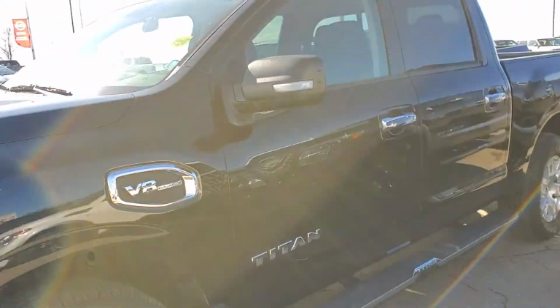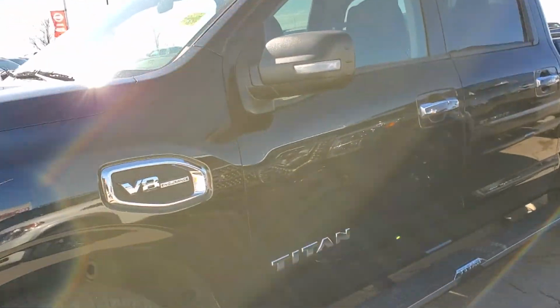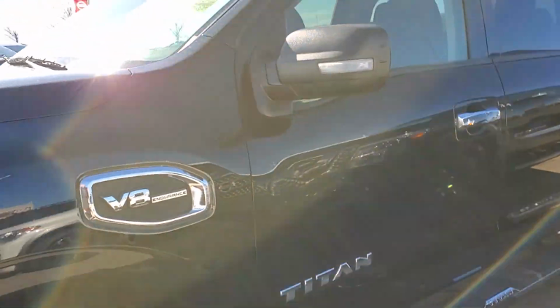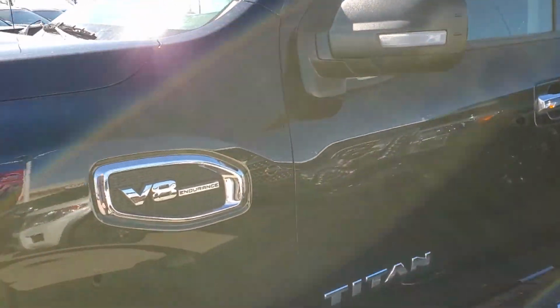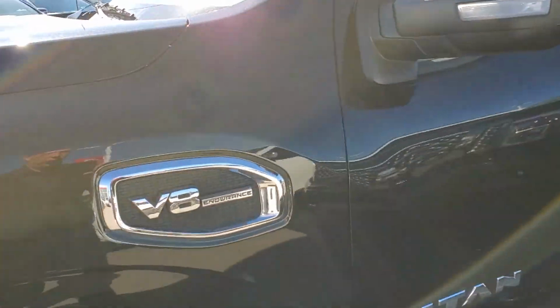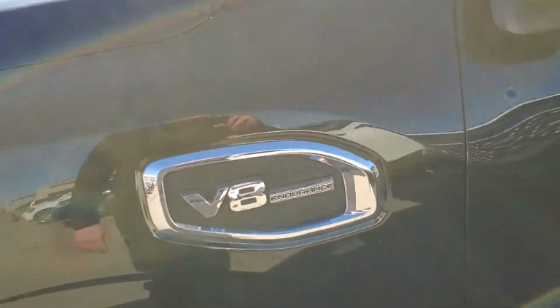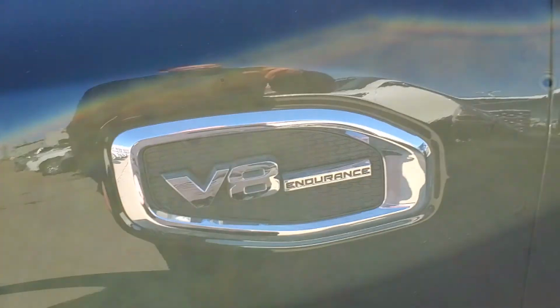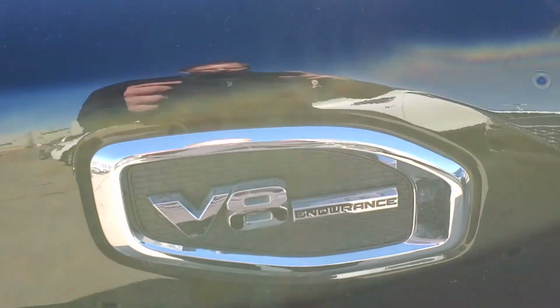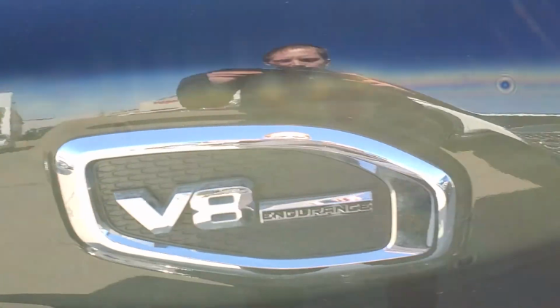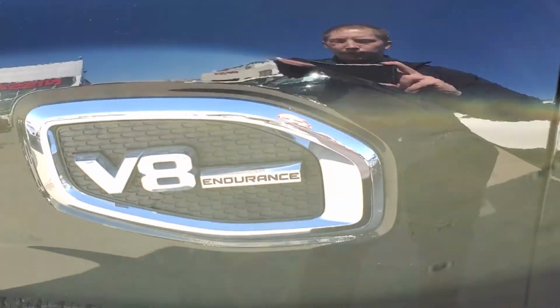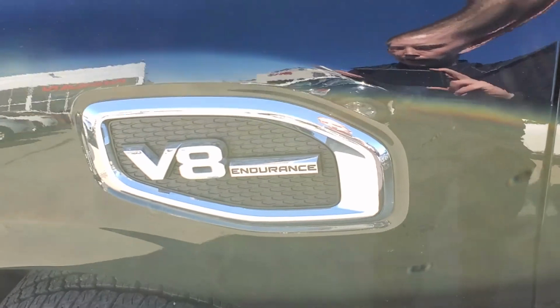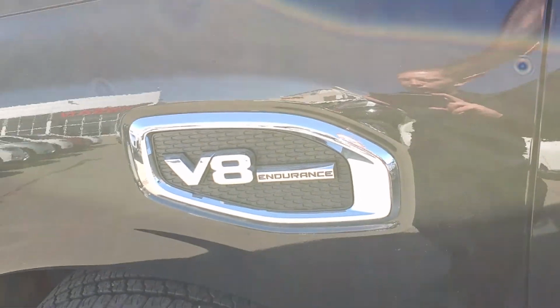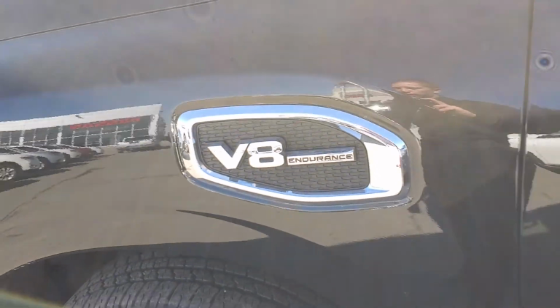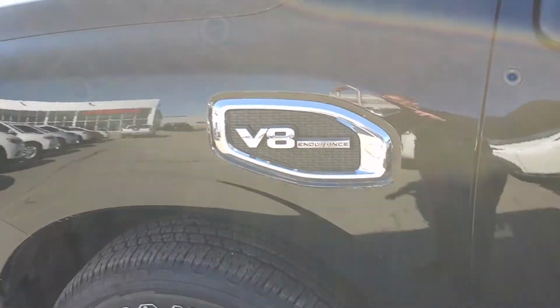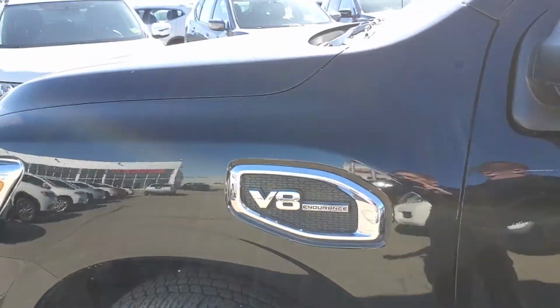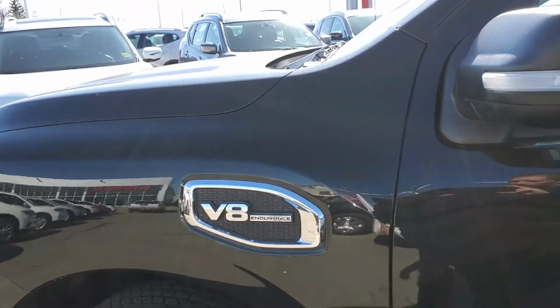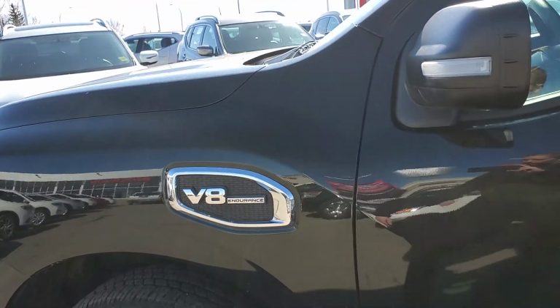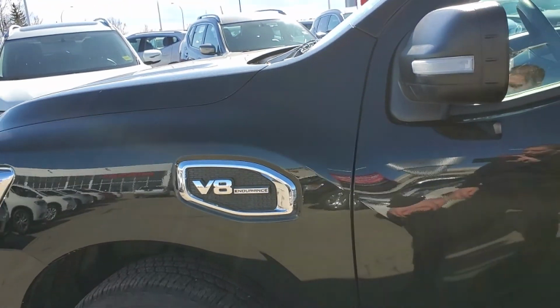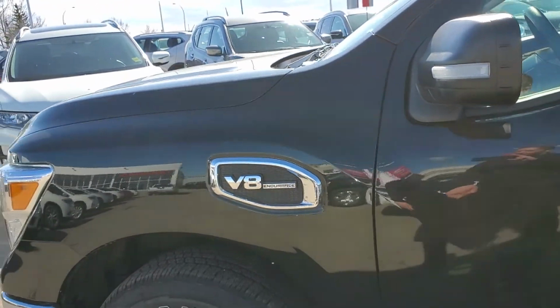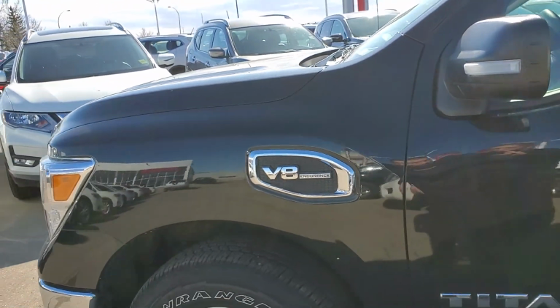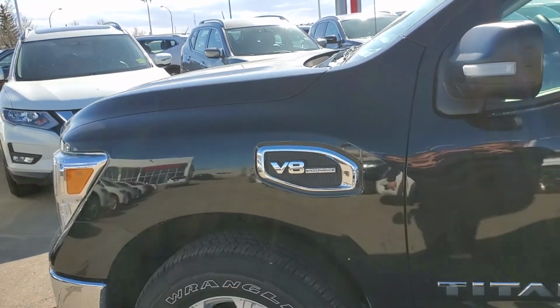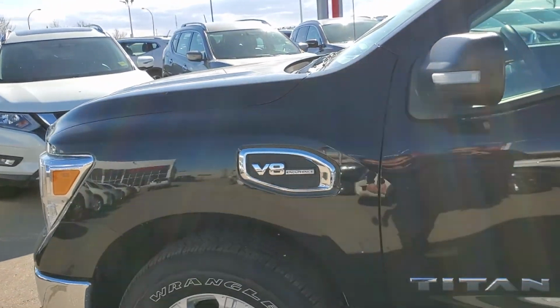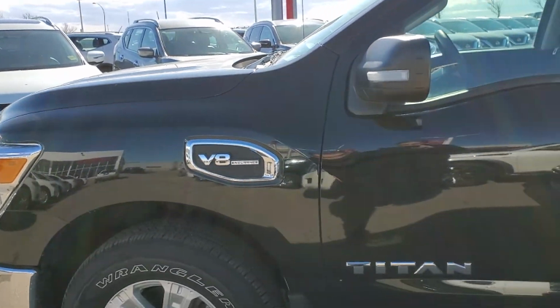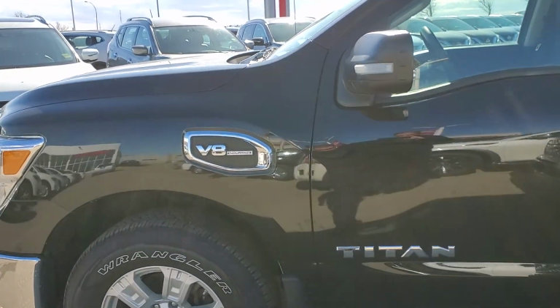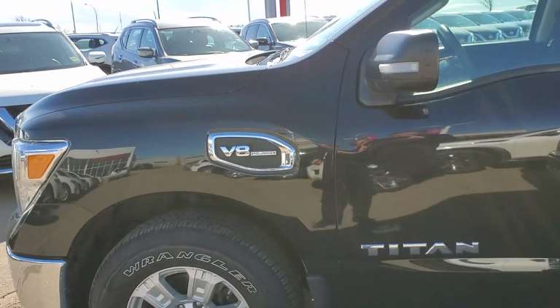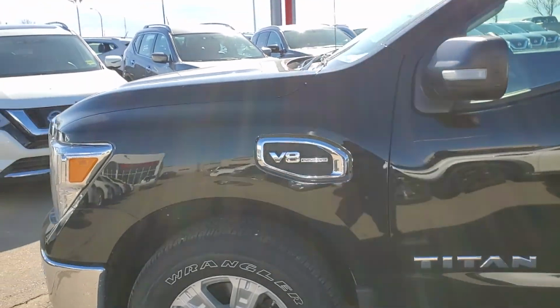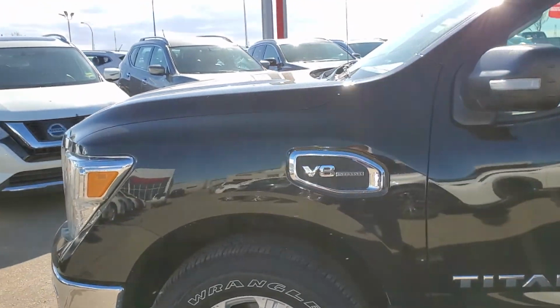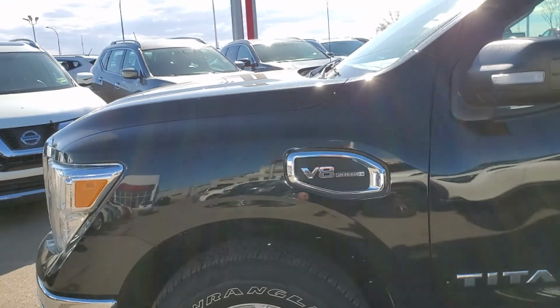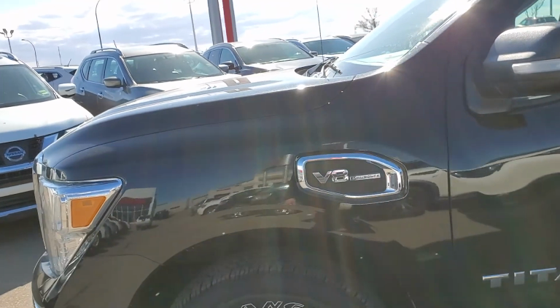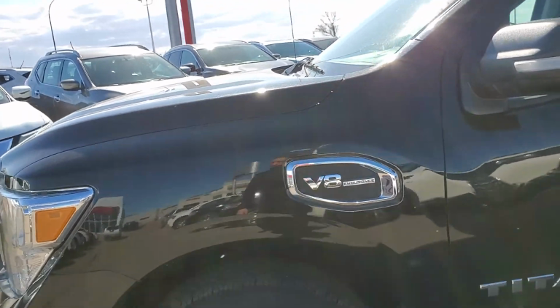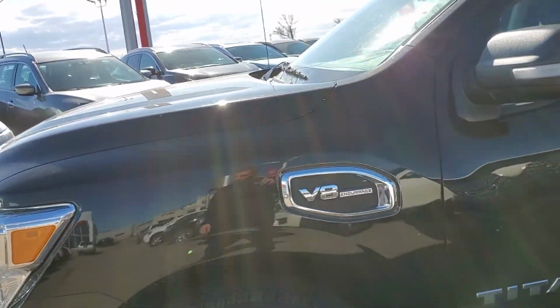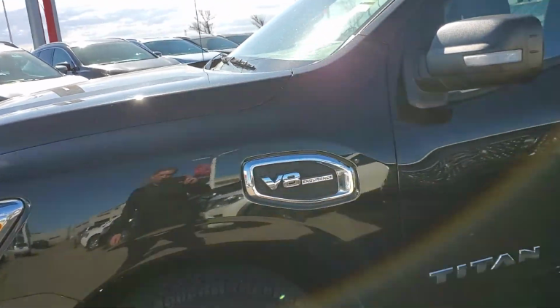Of course with the Titan you do get the V8 Endurance engine — it is the best sounding engine in a truck, plus one of the most powerful gas engines as well.